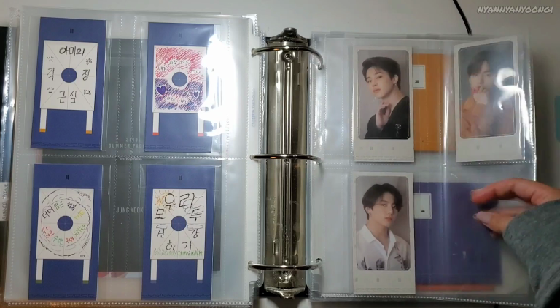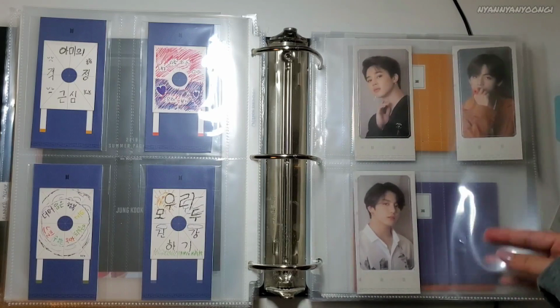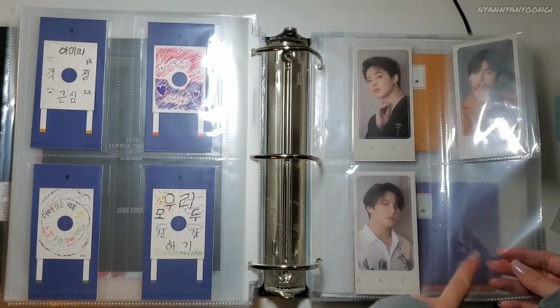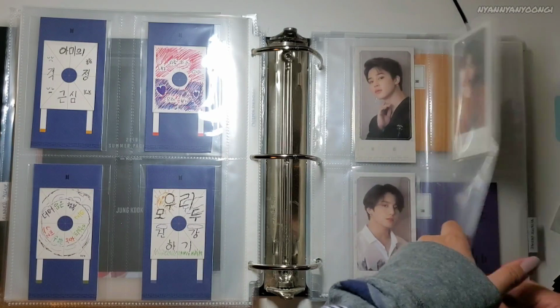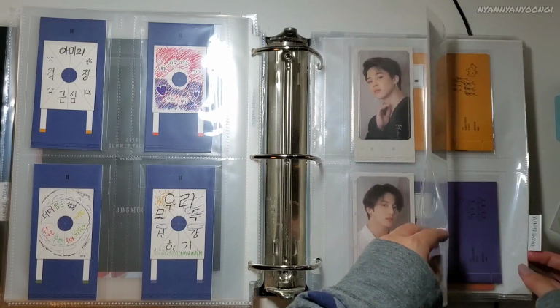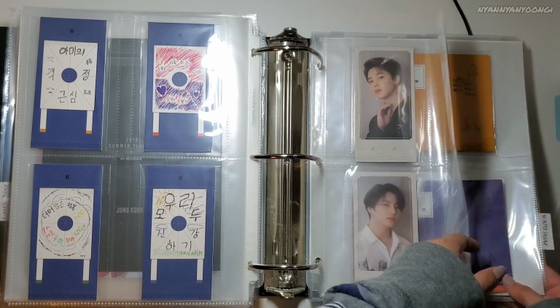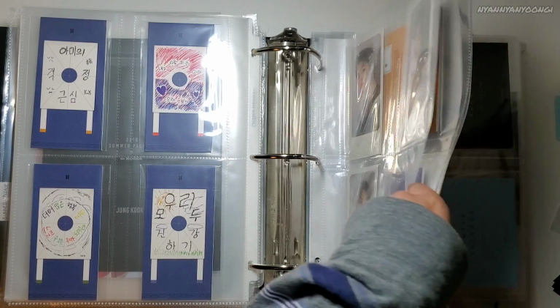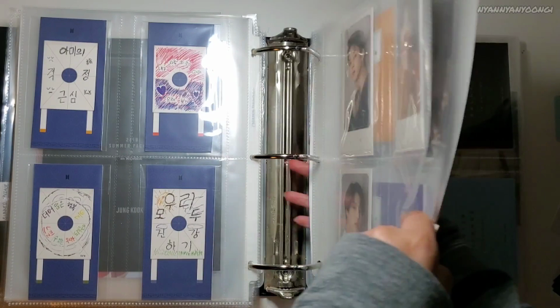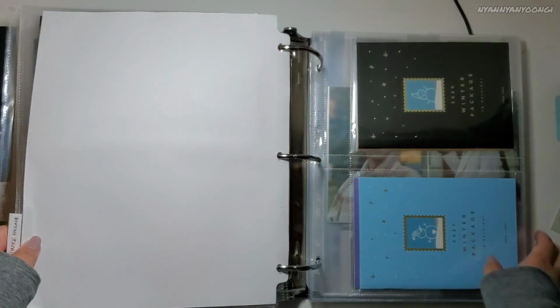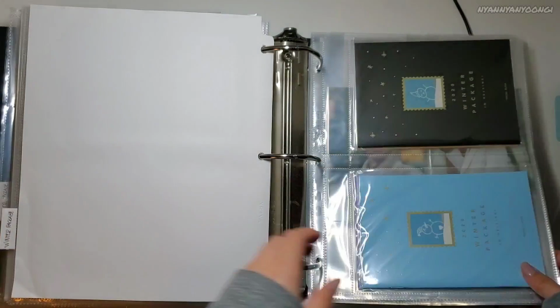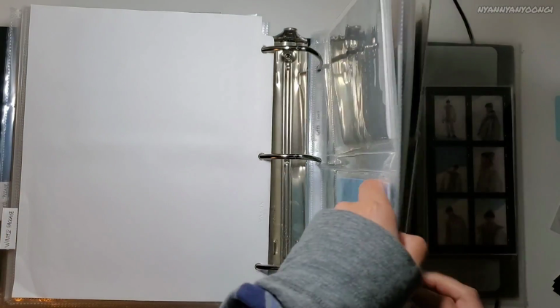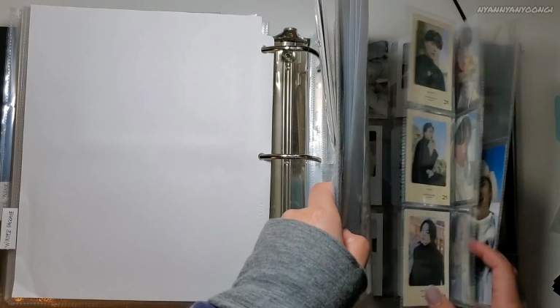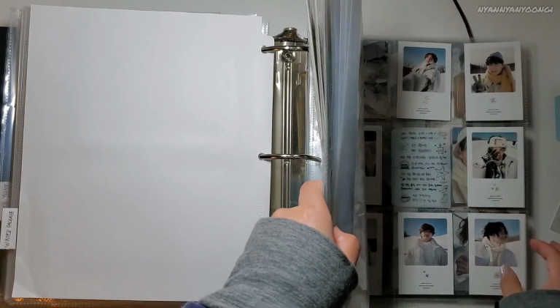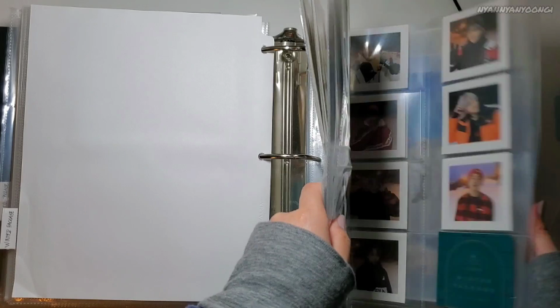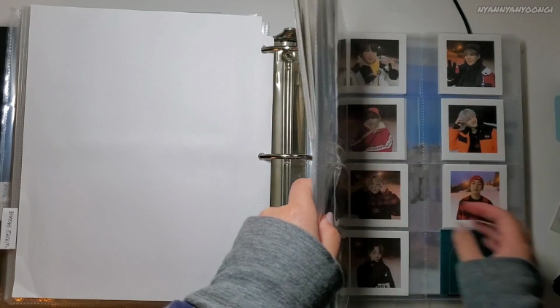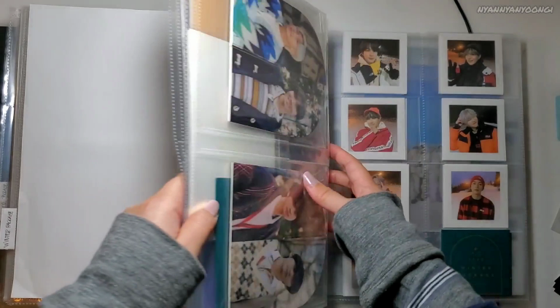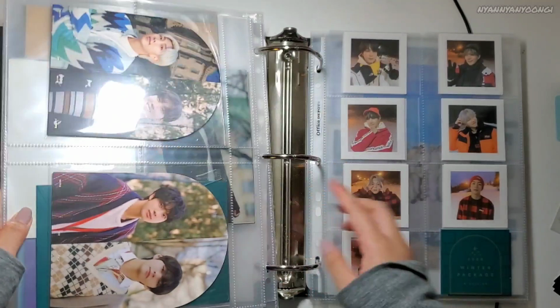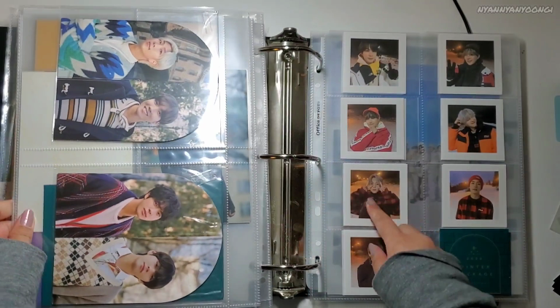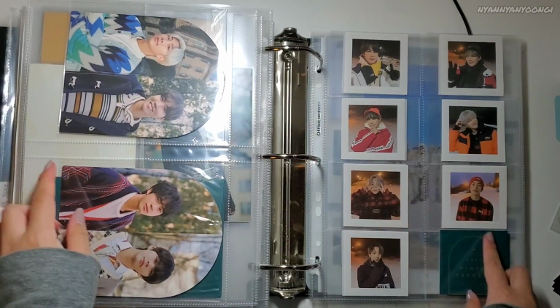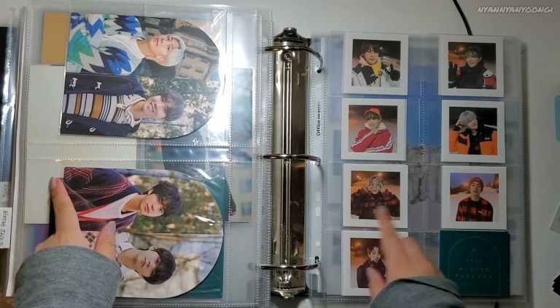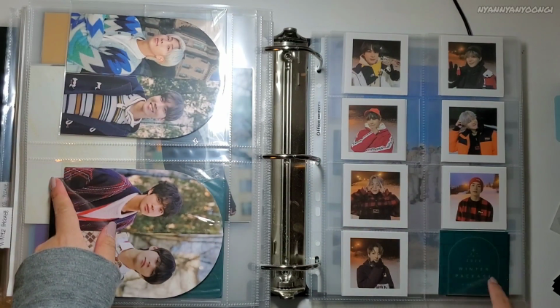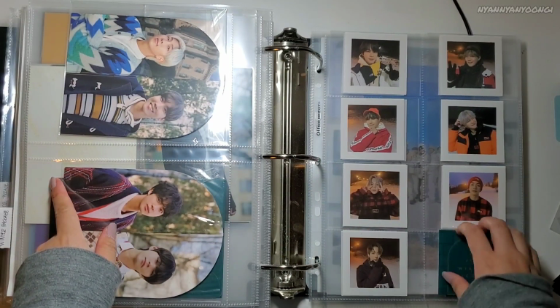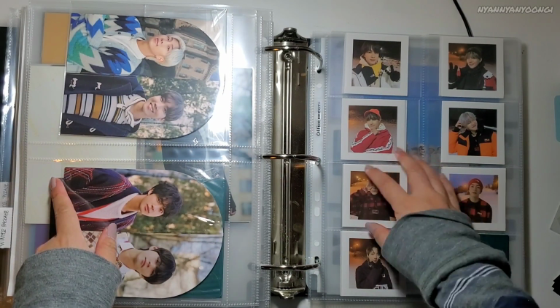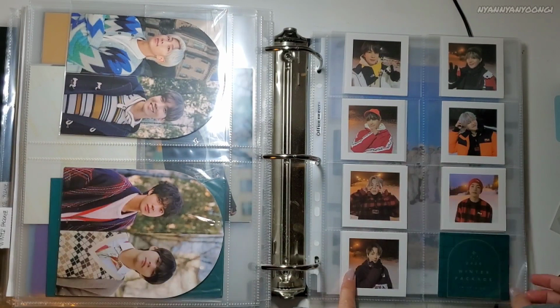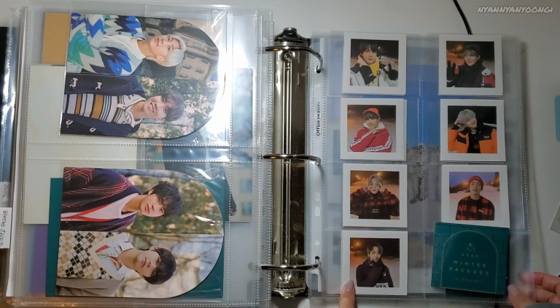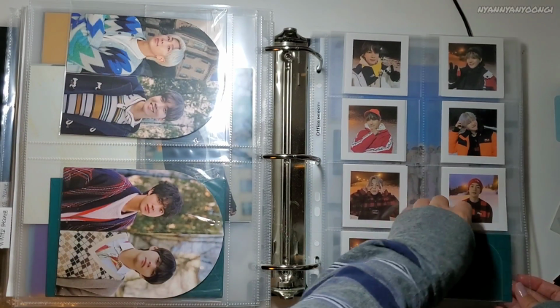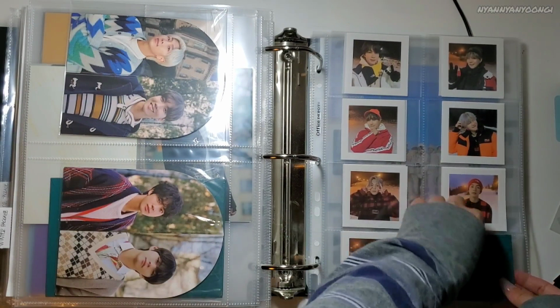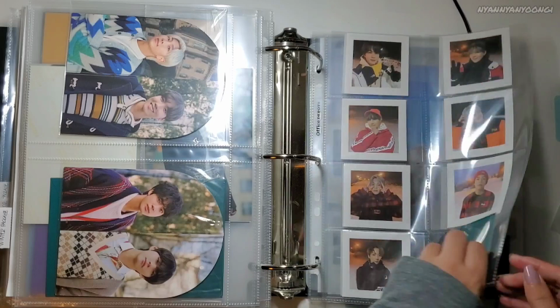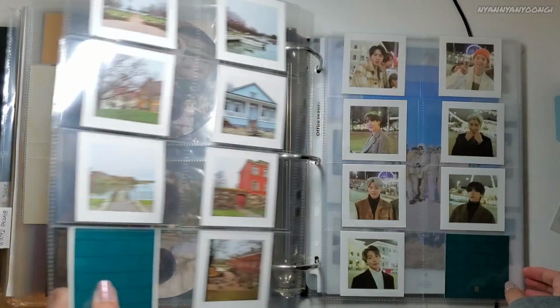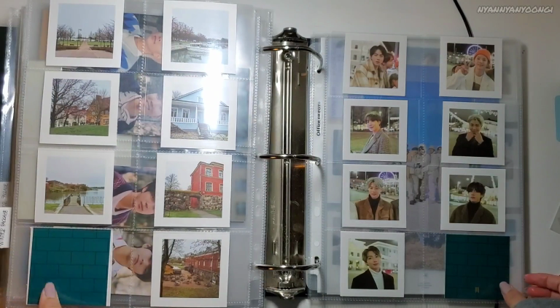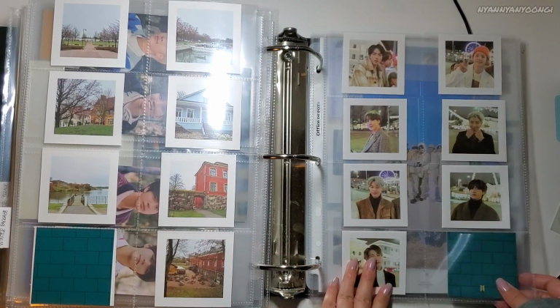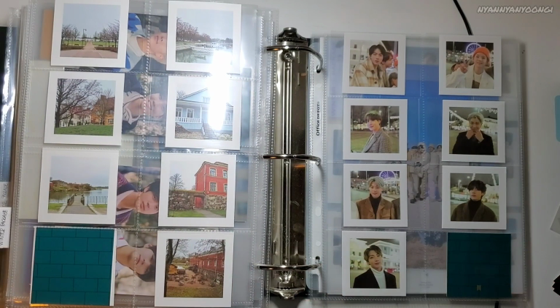I need to make a filler for this empty slot here. I also added Winter Package 2020. I cut up the accordion stuff and also the box and put it in here. Oh, it moves. And then here's the other one.